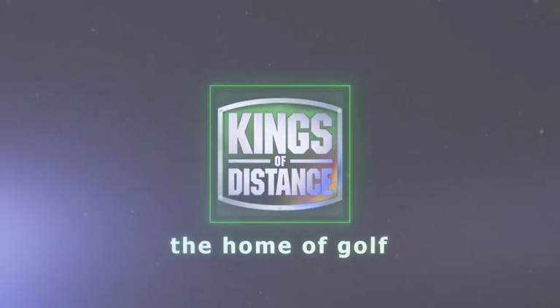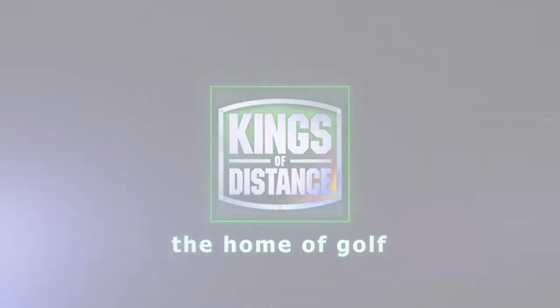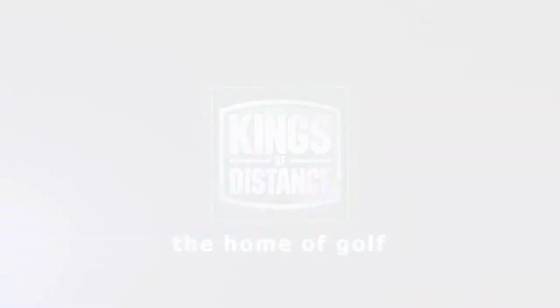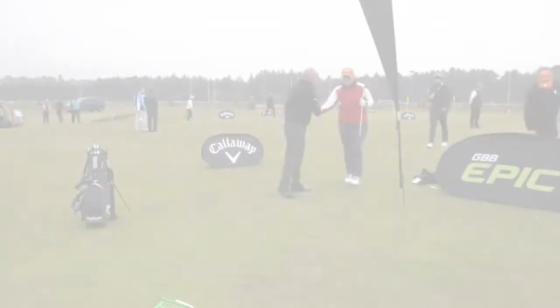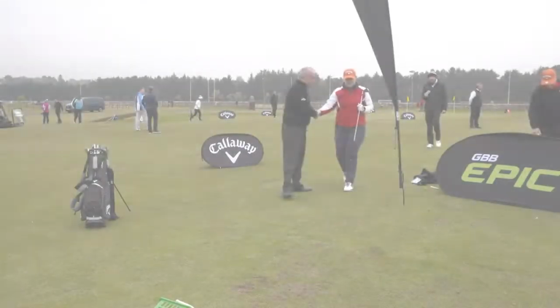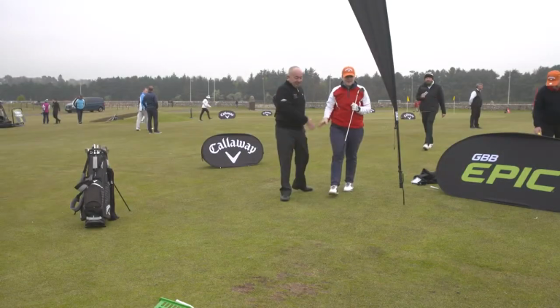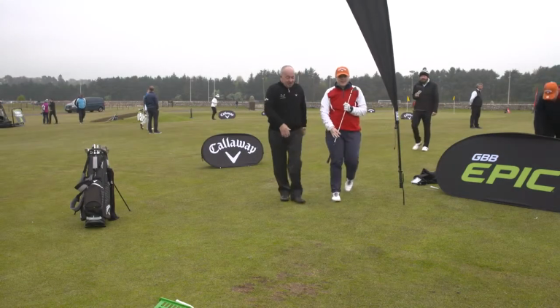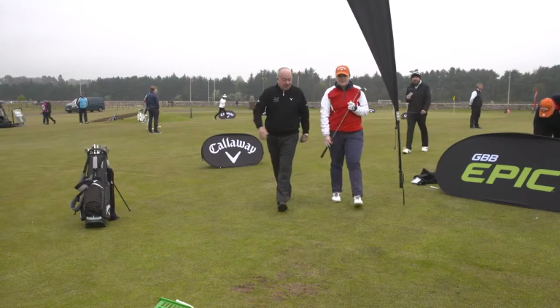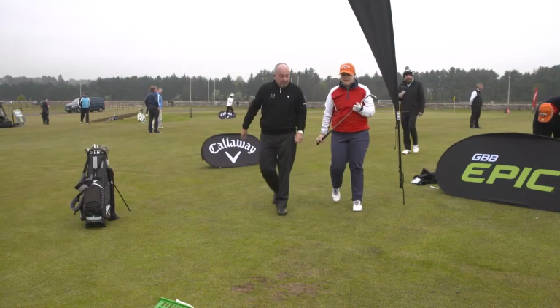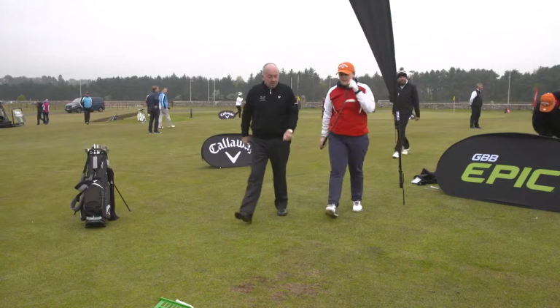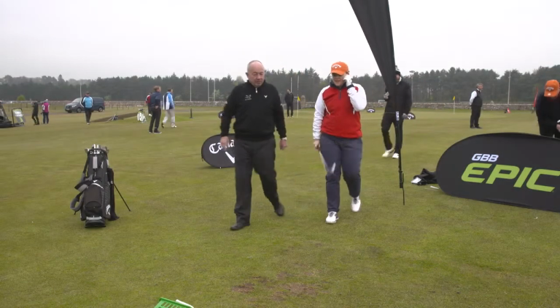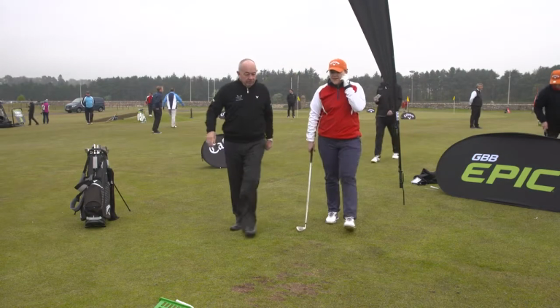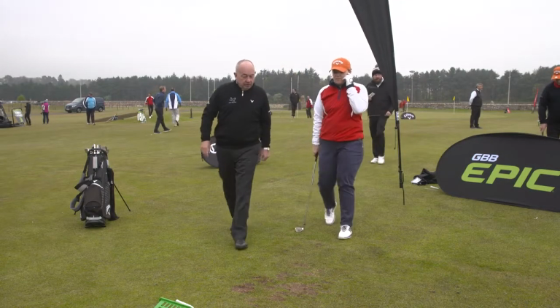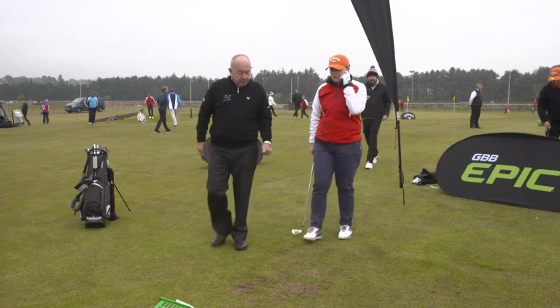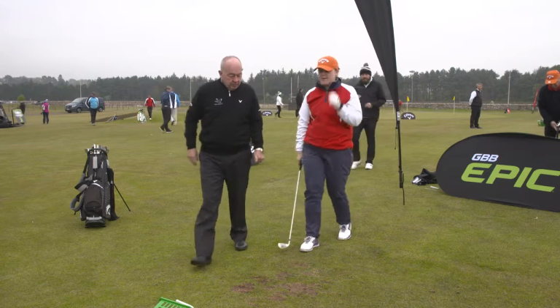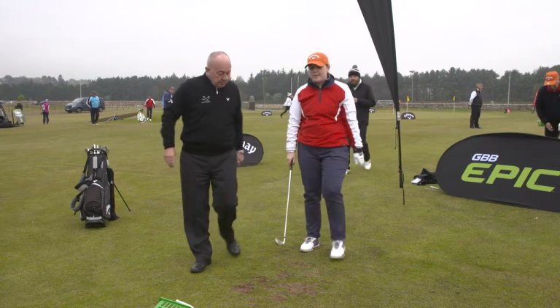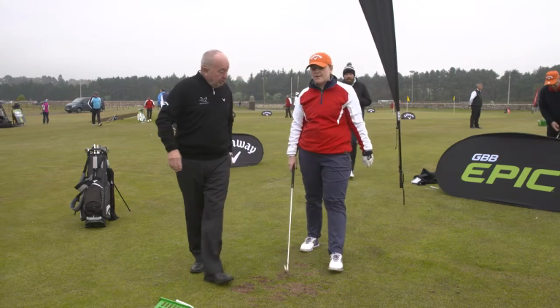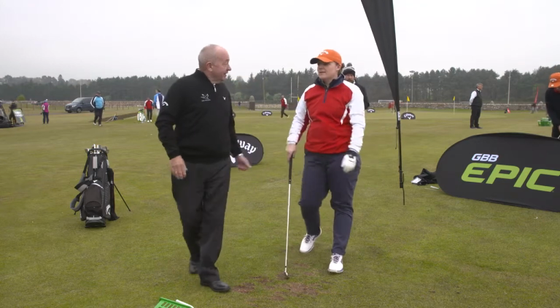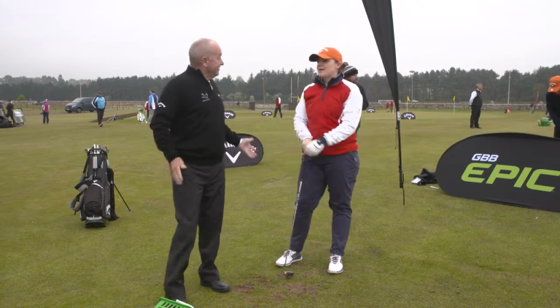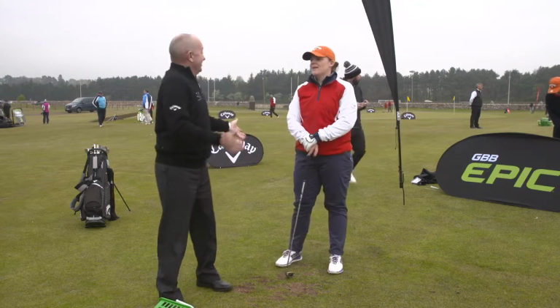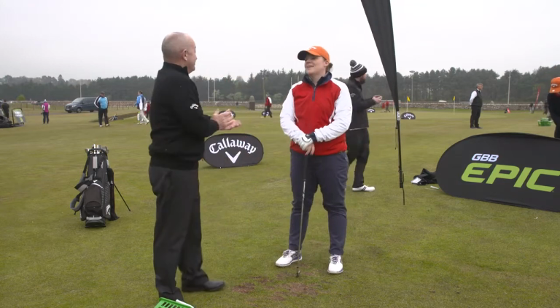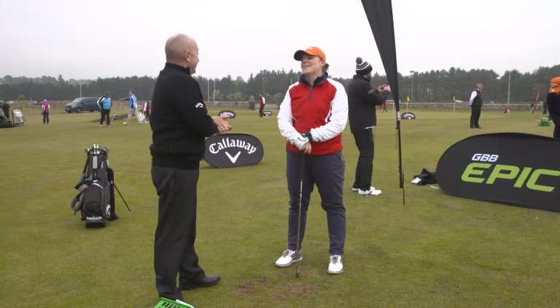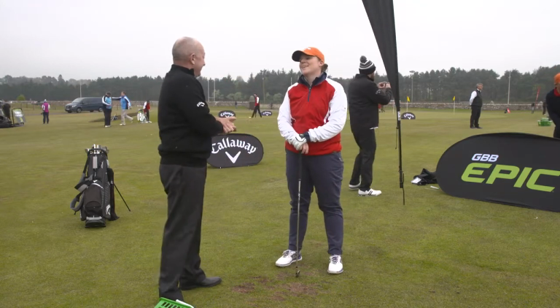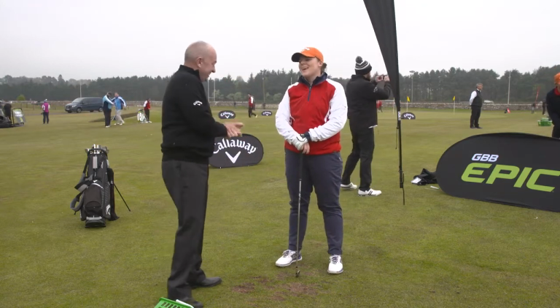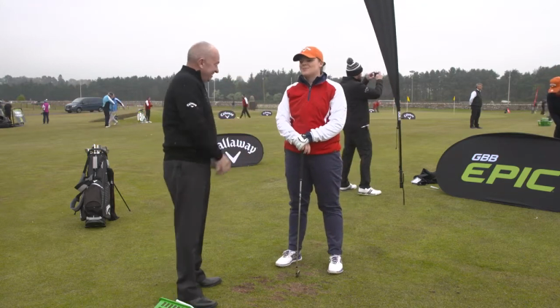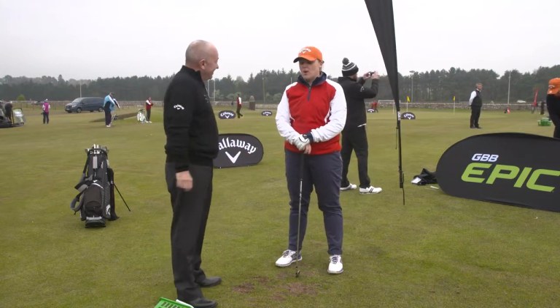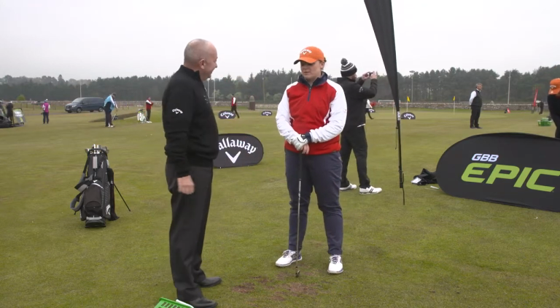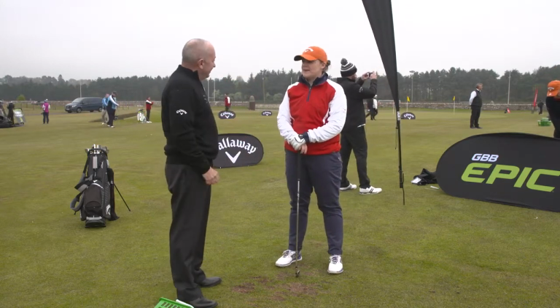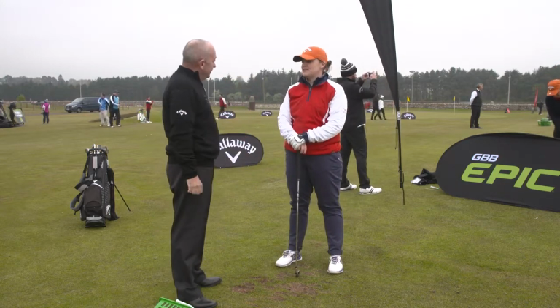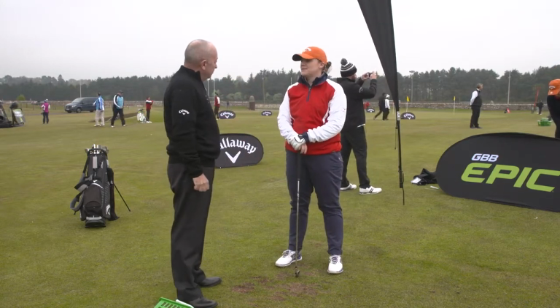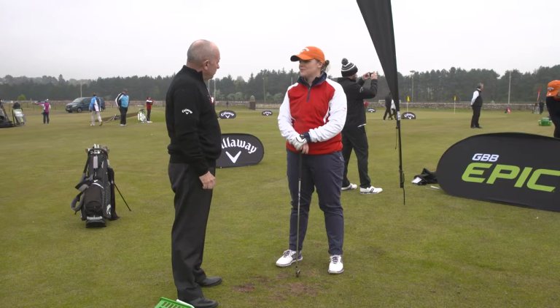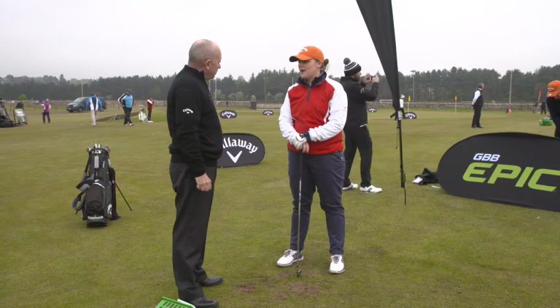How you doing, Cara? What's your game like? What are you playing off? I'm playing one at the moment. Oh, one? Okay, that's pretty good. I used to play a lot, but not so much now, so it's just fun now.